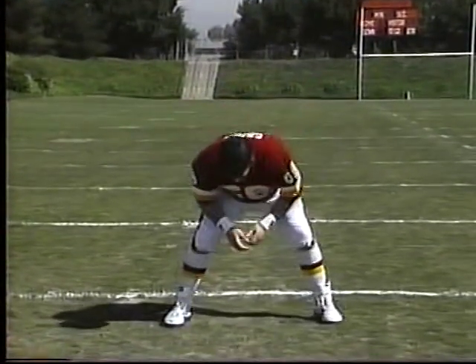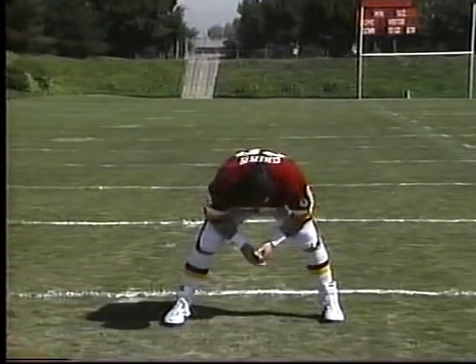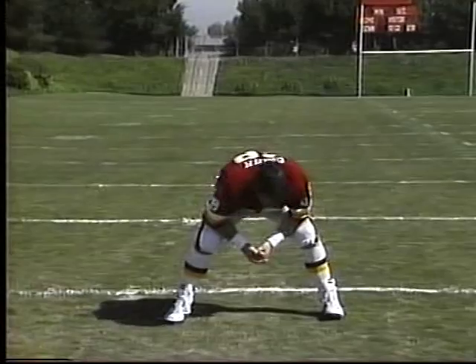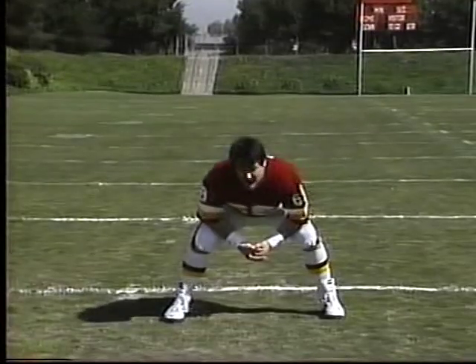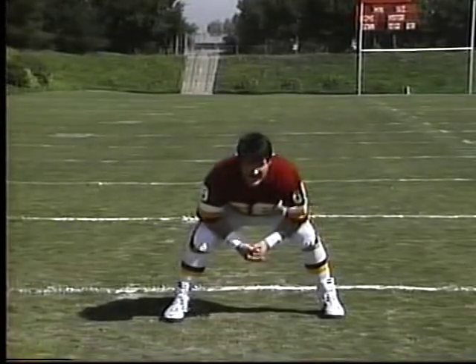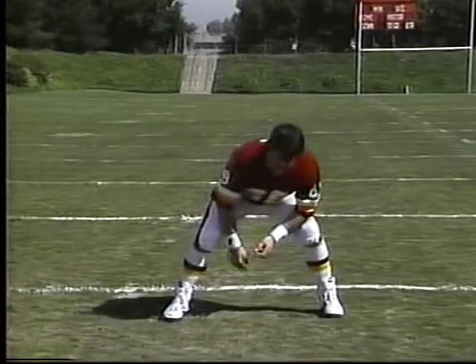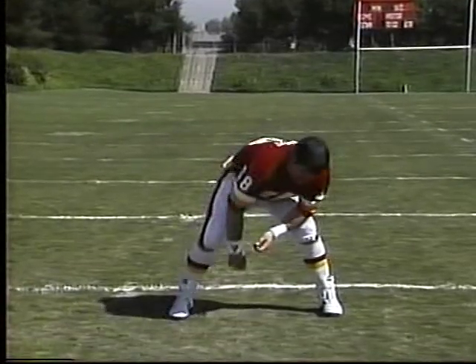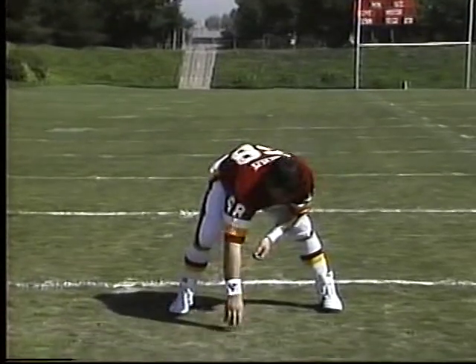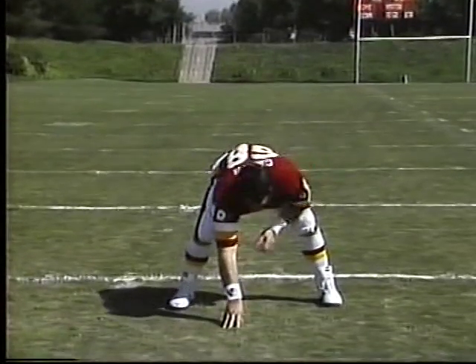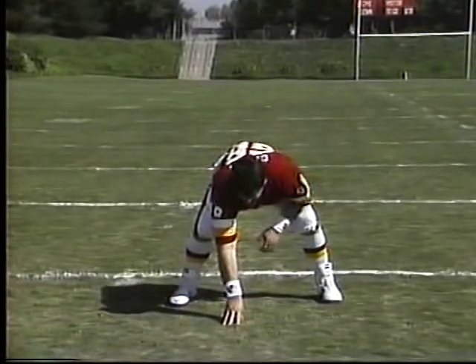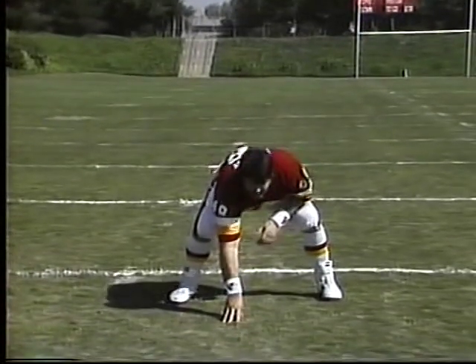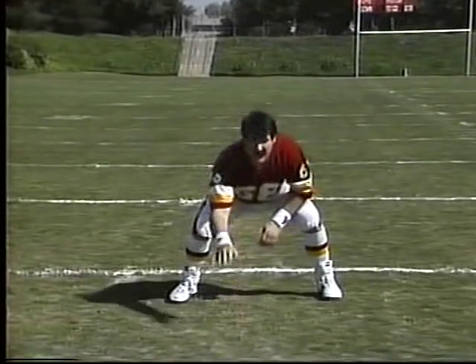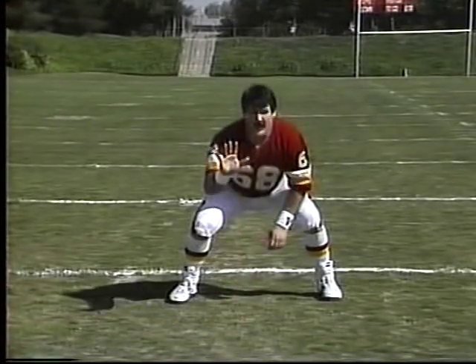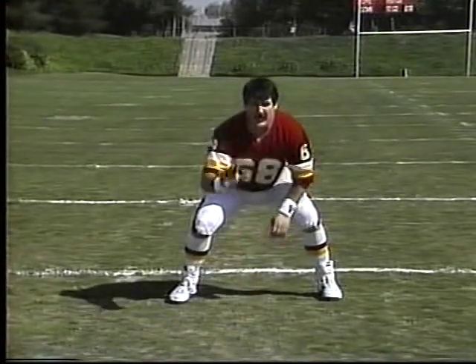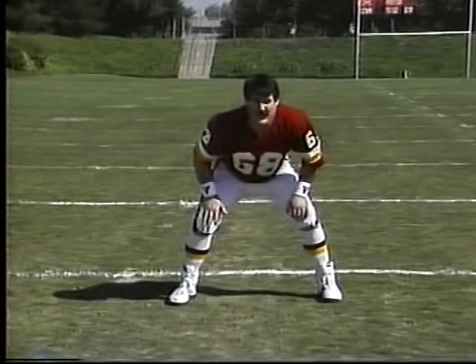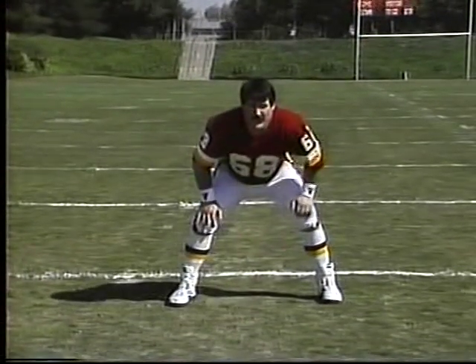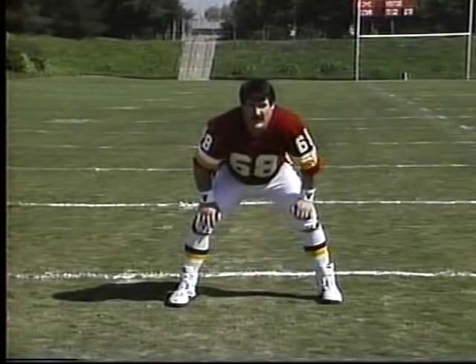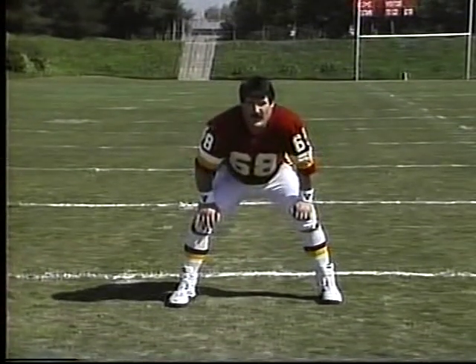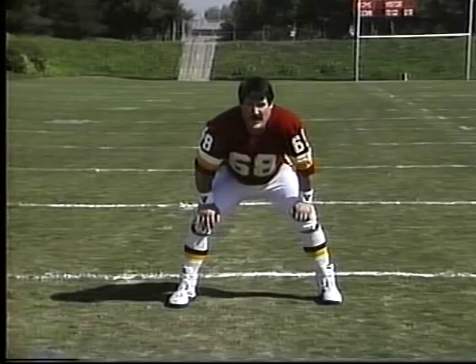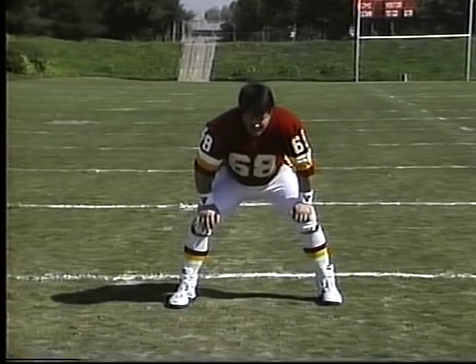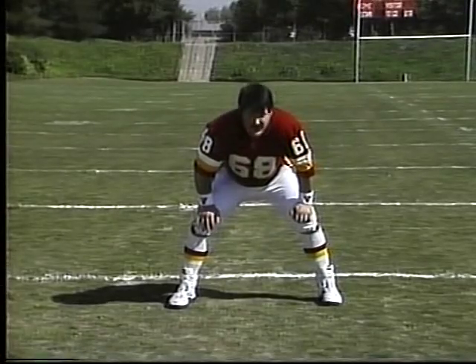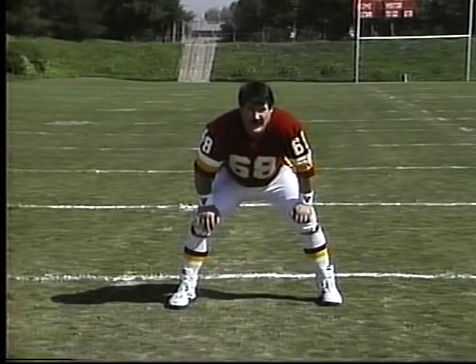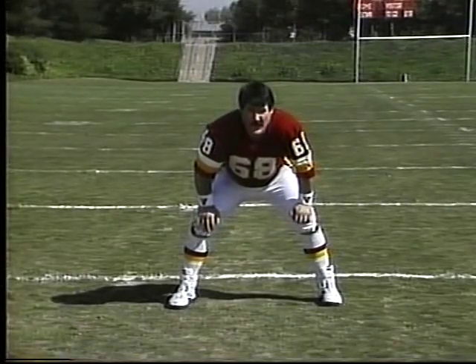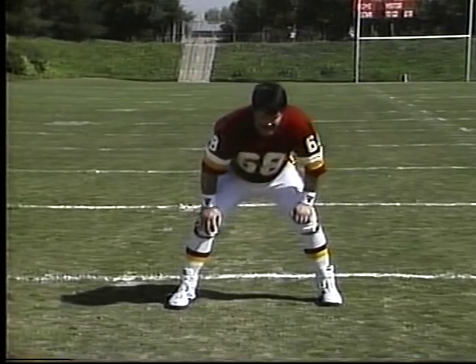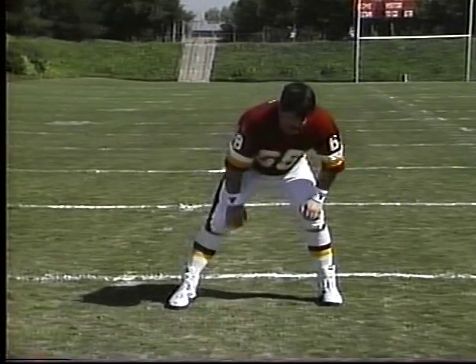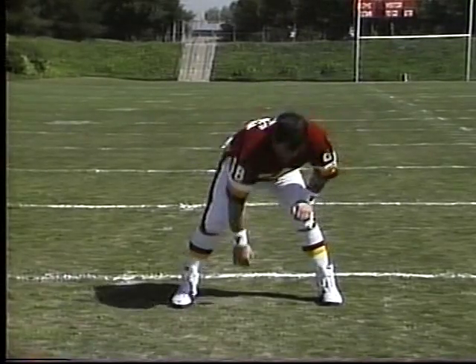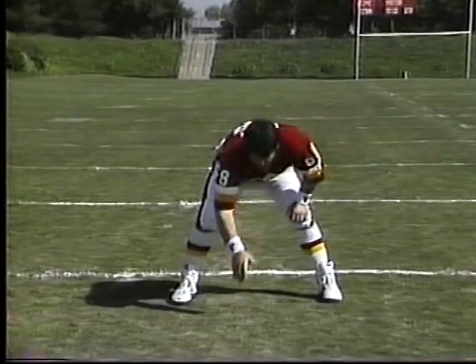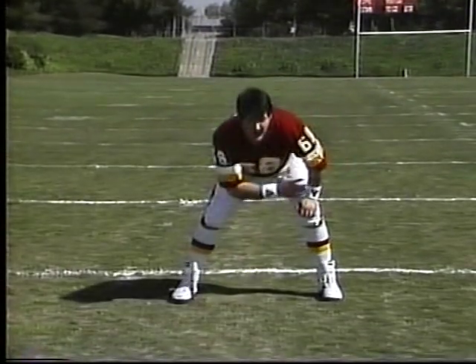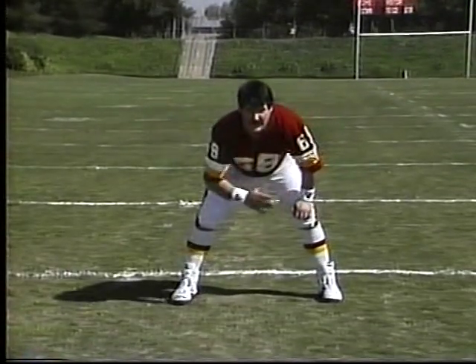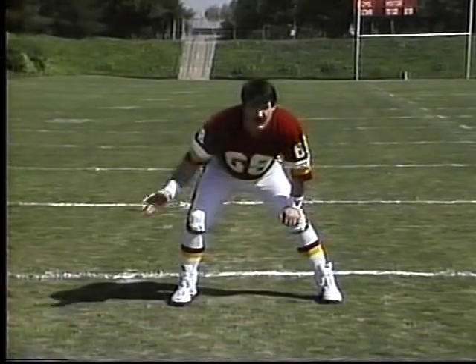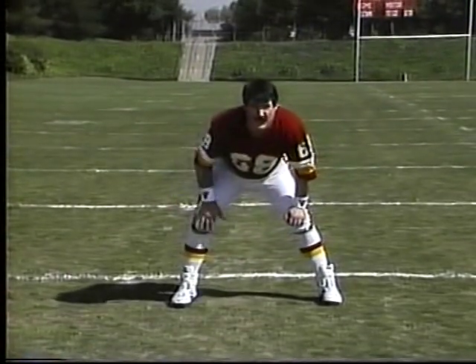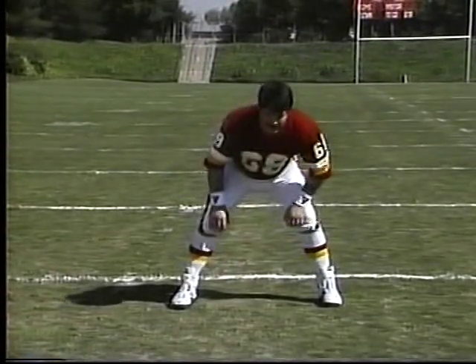Get yourself in a proper stance, get down, and pop up. Whether it's a run or a block, you always want to keep the wide base. Come up, move to your left, then move to your right.